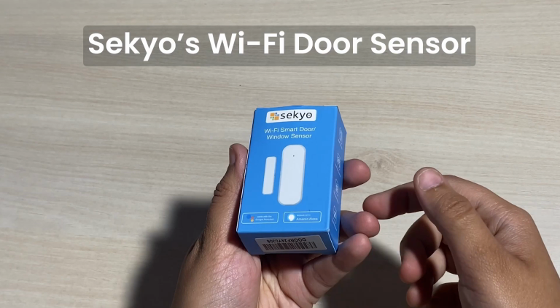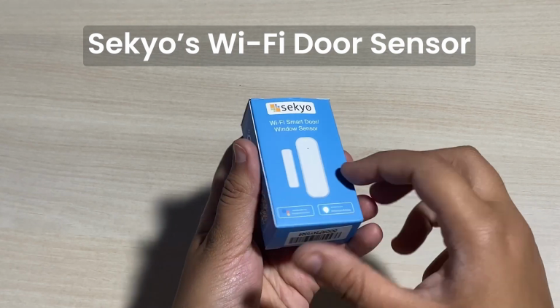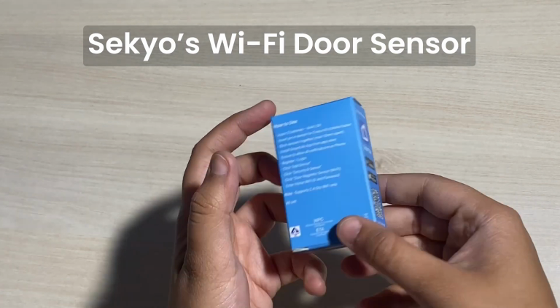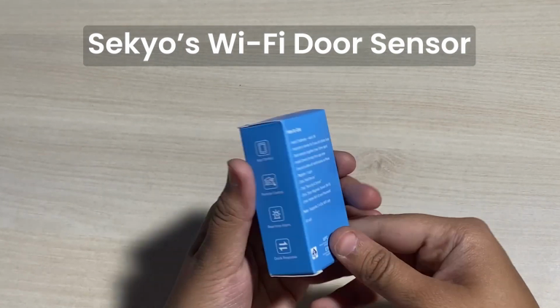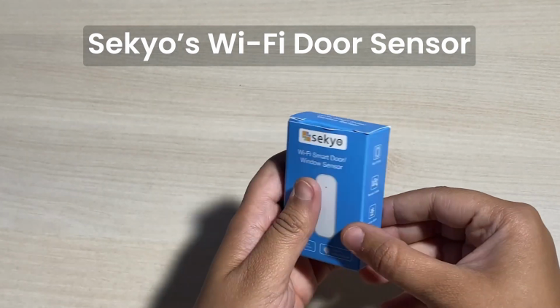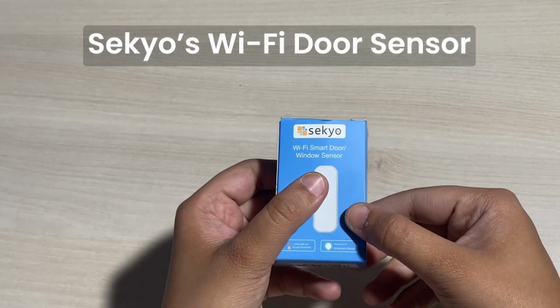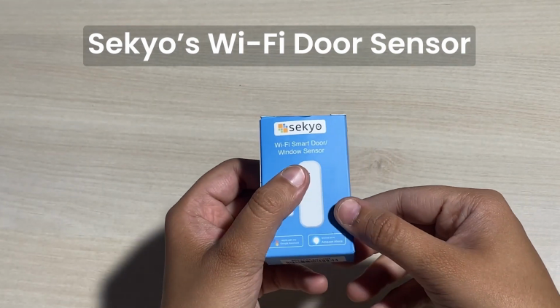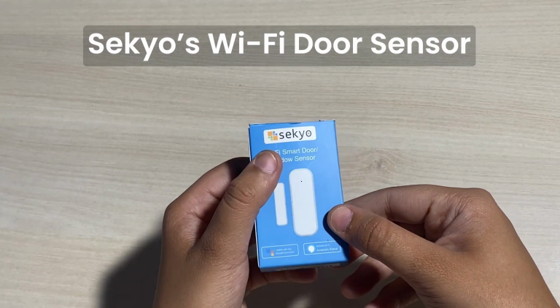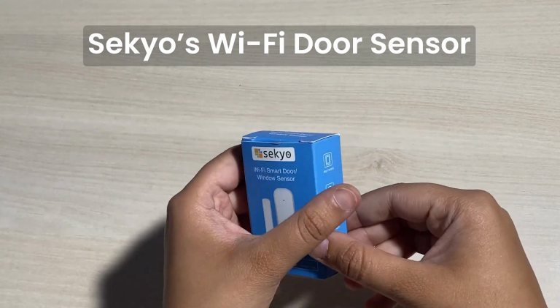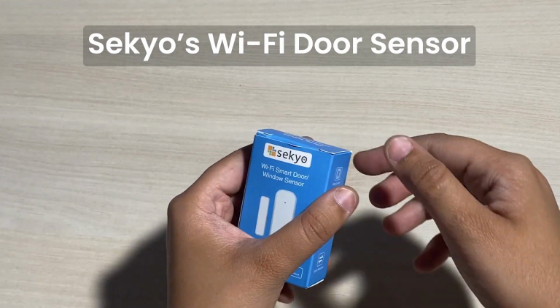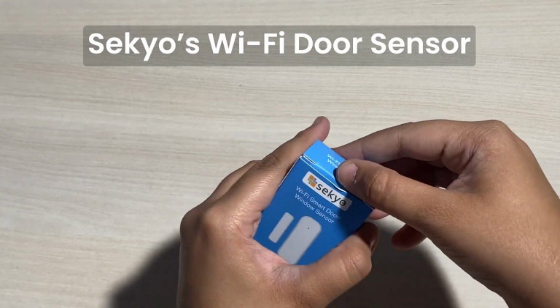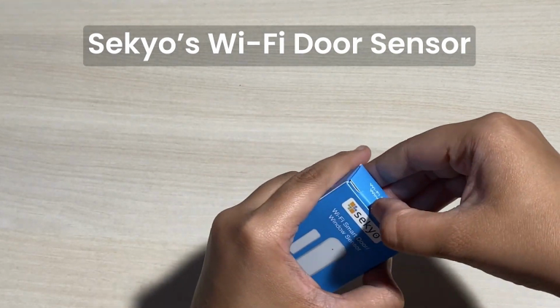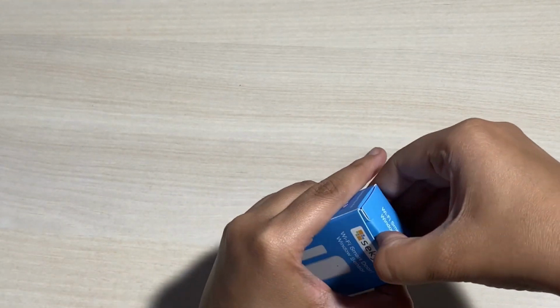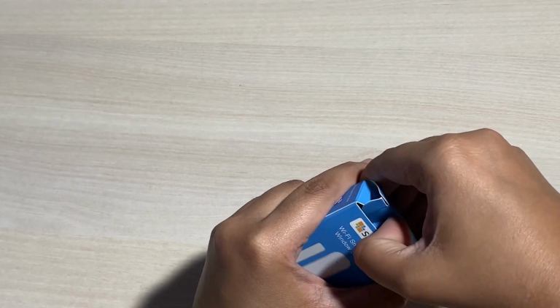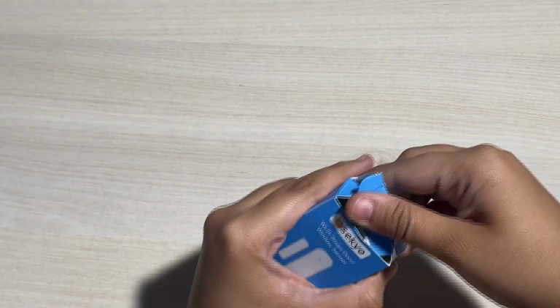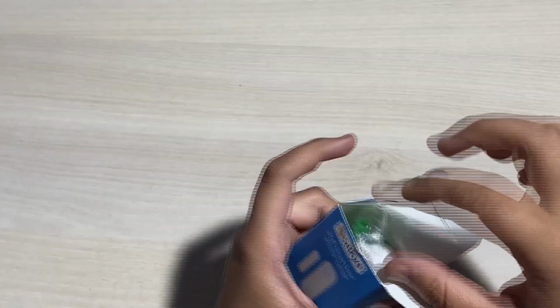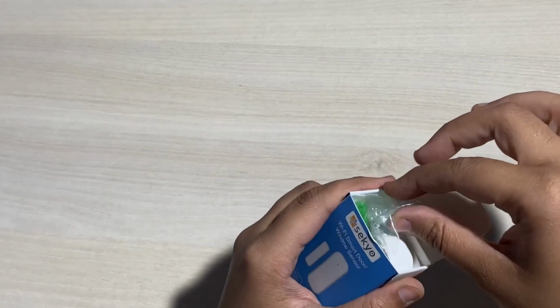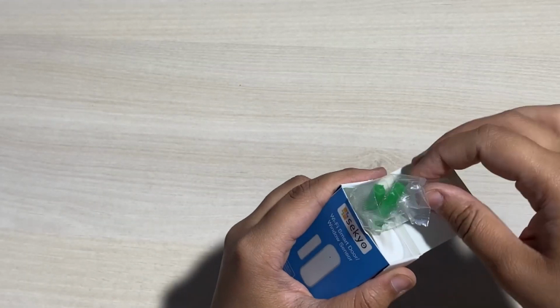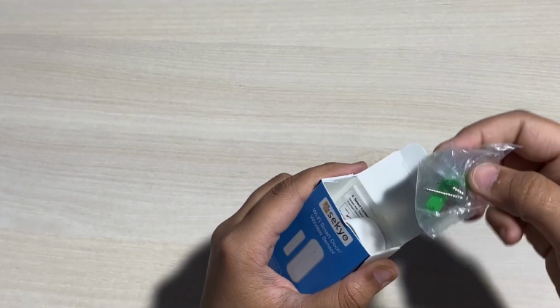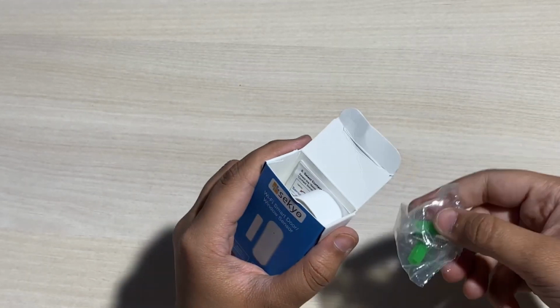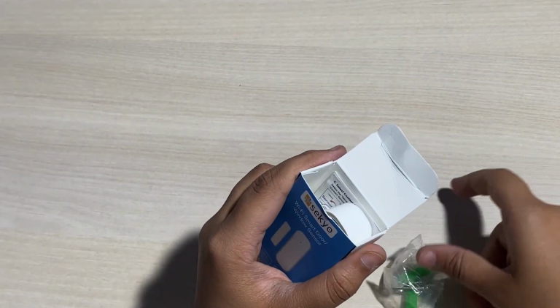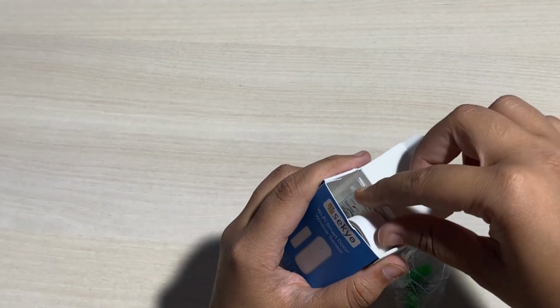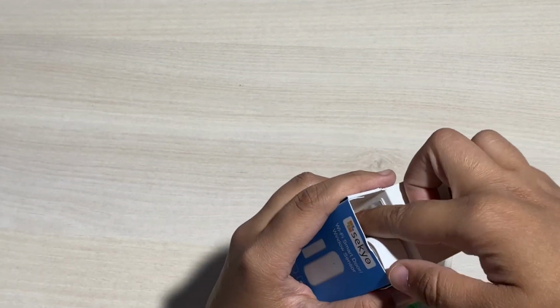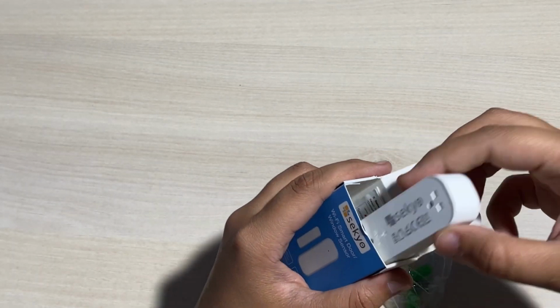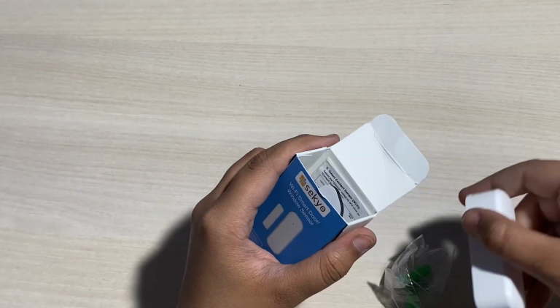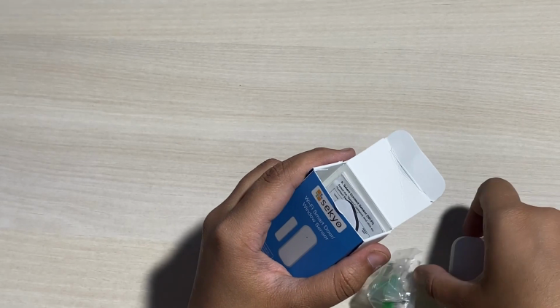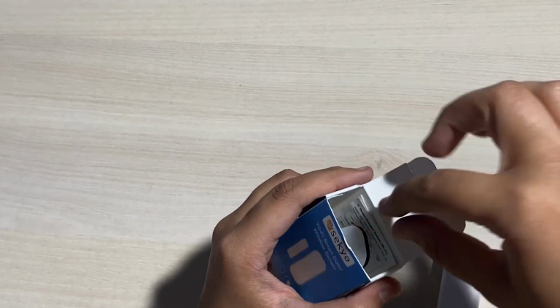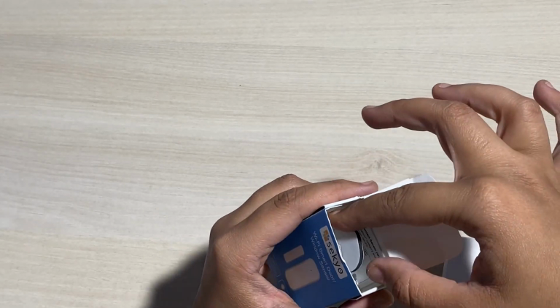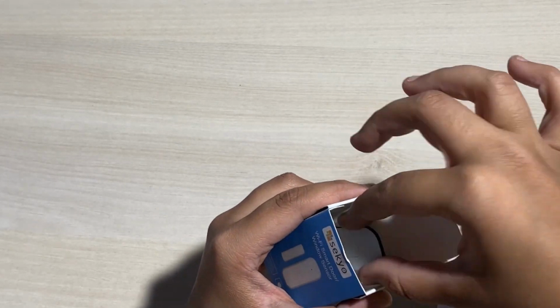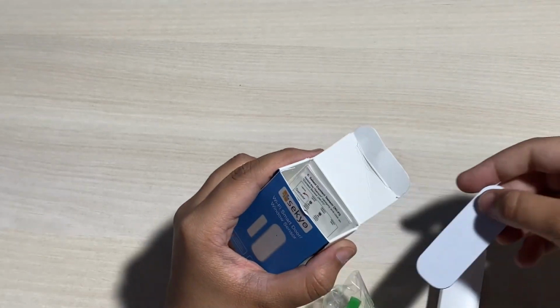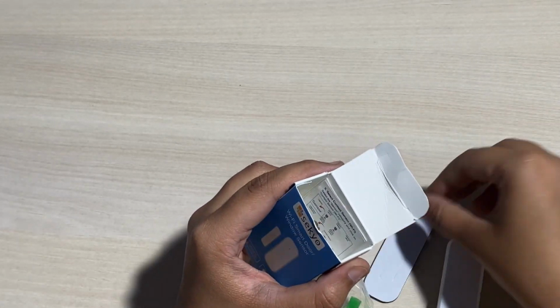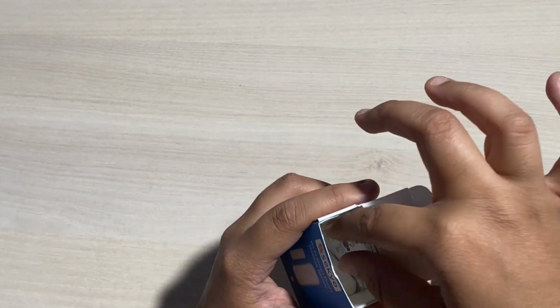This is Sekio's Wi-Fi door sensor. Today we'll see how to pair this with the mobile application. In the box you'll get screws and double-sided tape to mount the door sensor, along with the user manual.